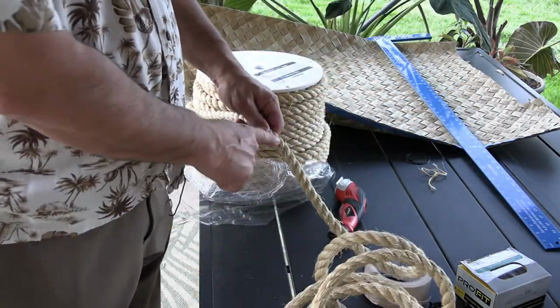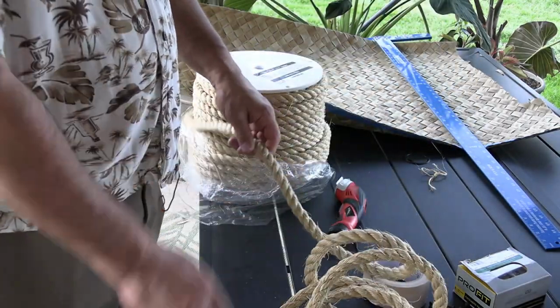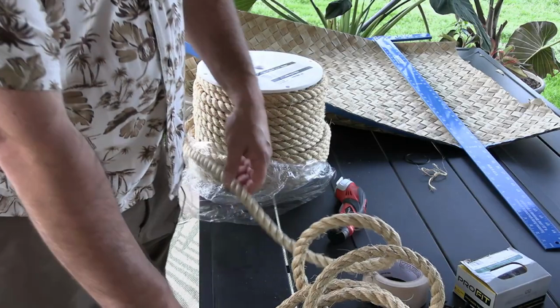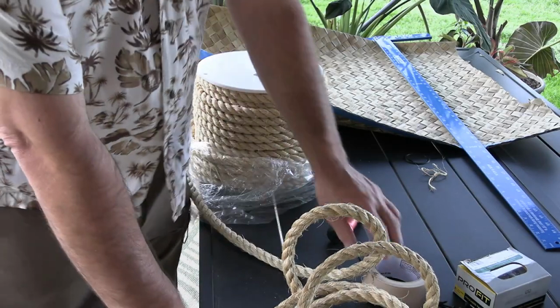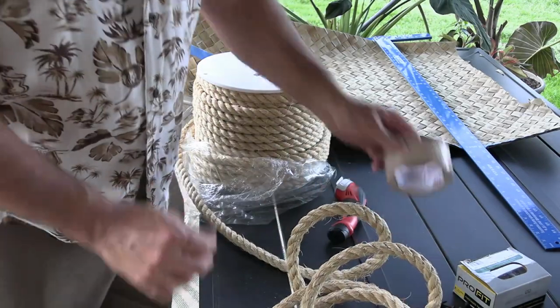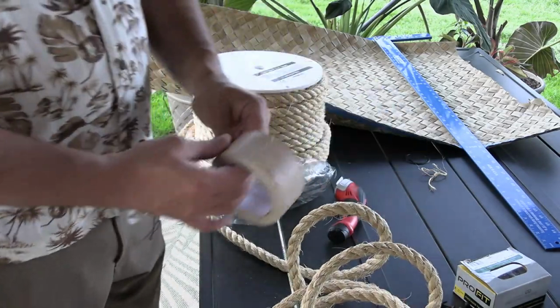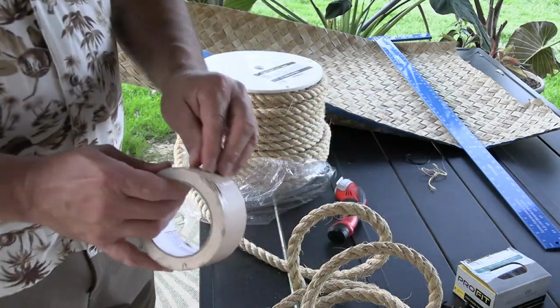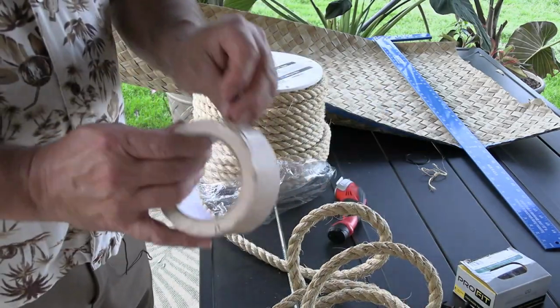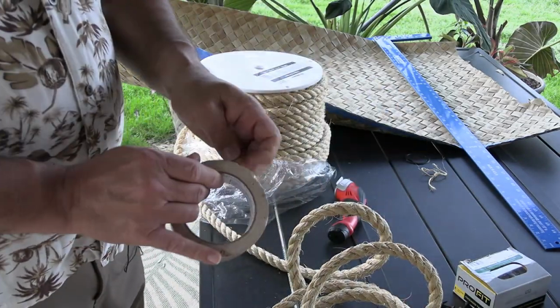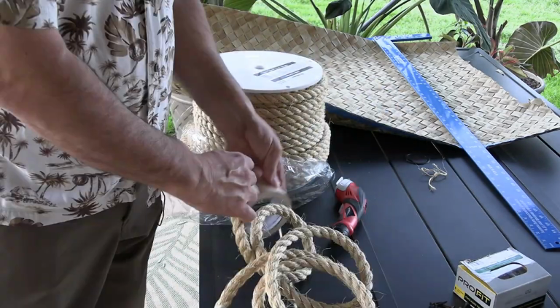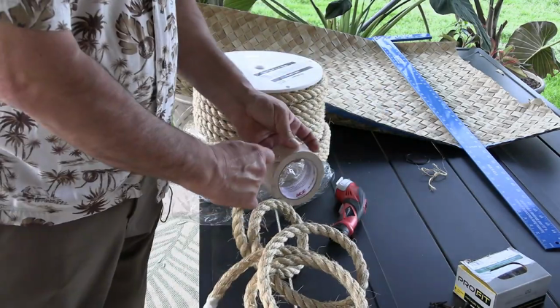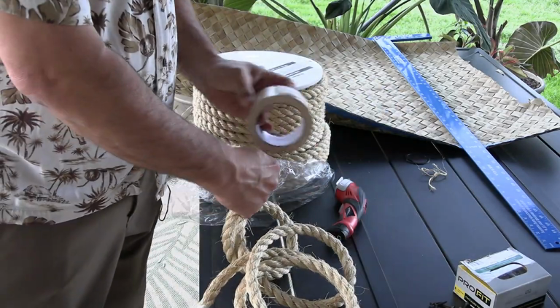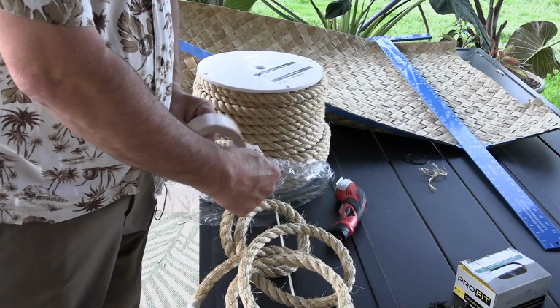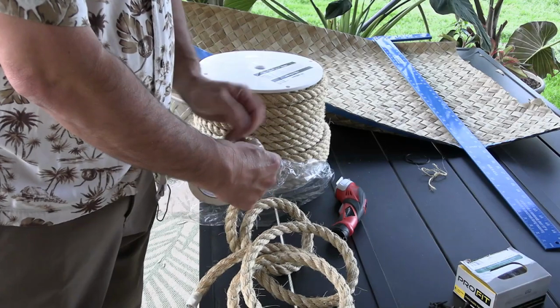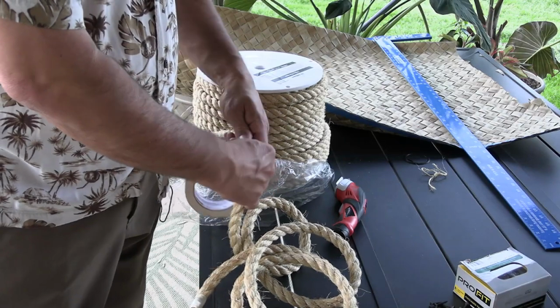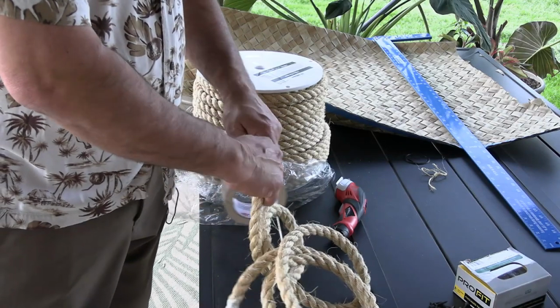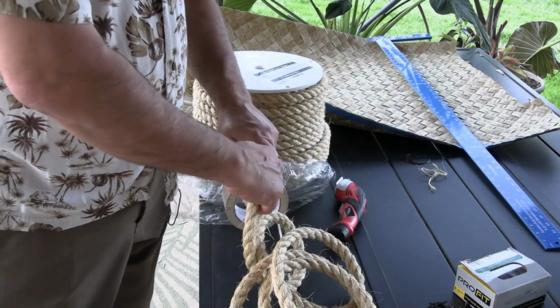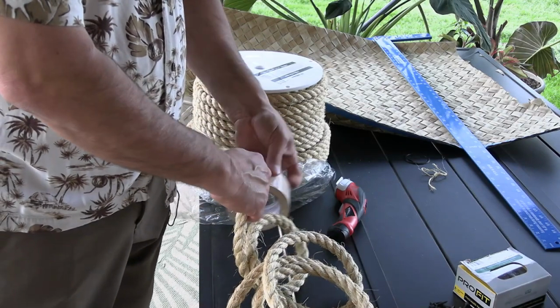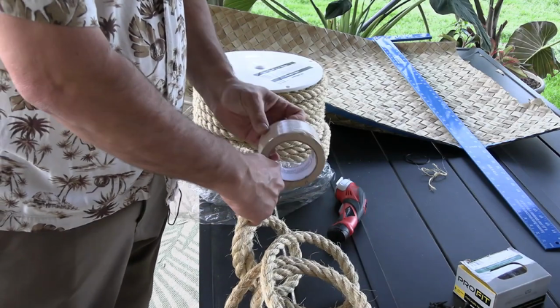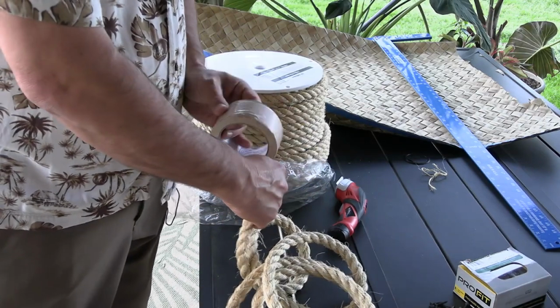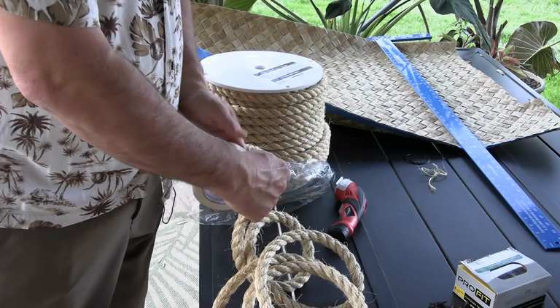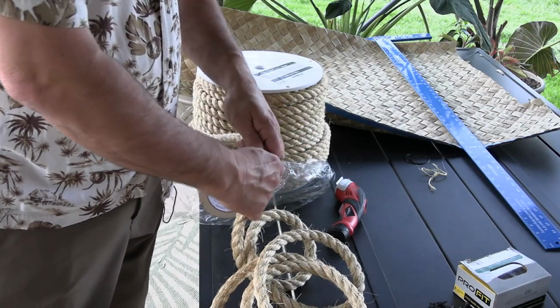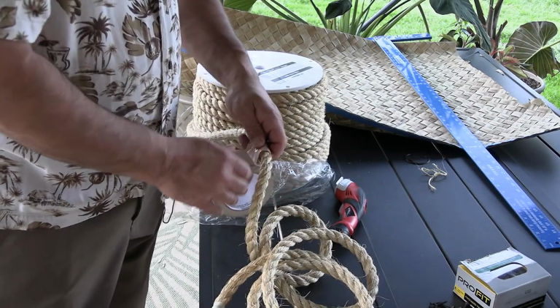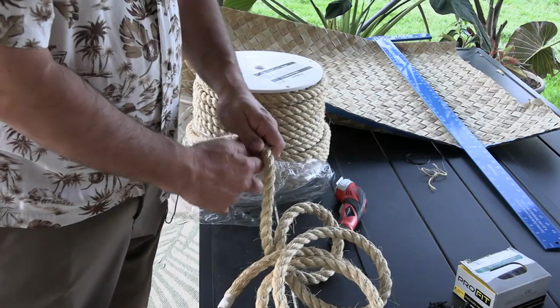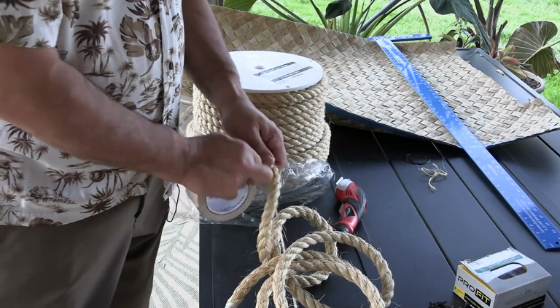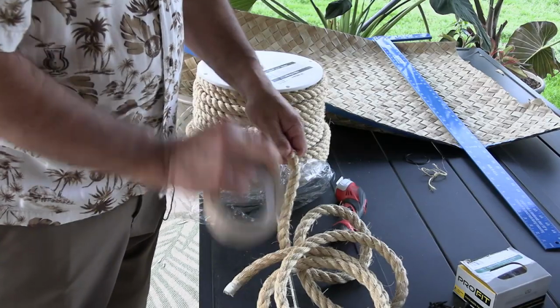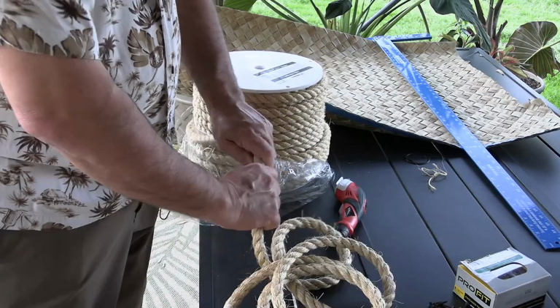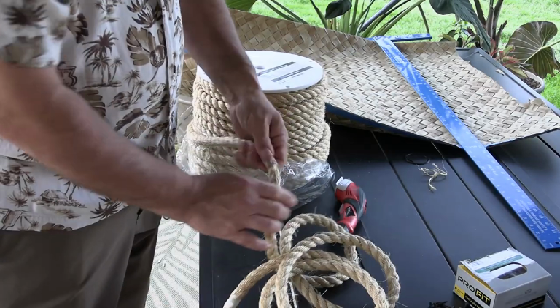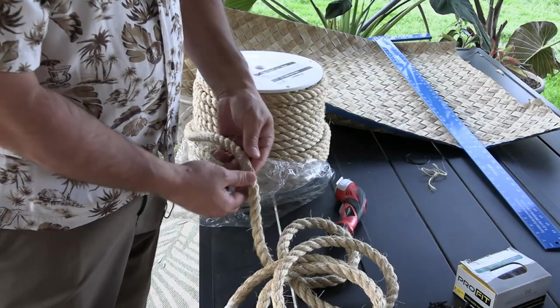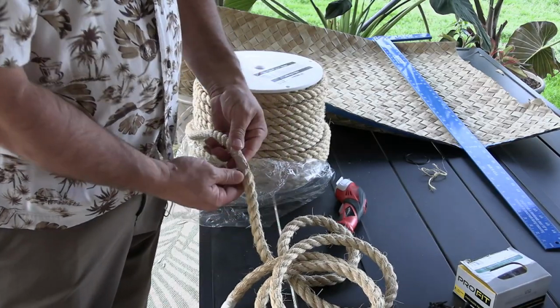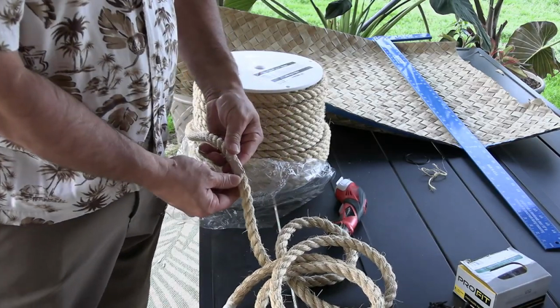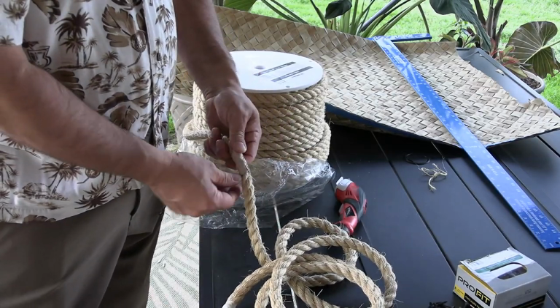Before you cut this stuff, one important thing to remember is to wrap it. I'm going to give it a couple of wraps here. It's going to keep it from fraying, it's going to help hold it tight, and it's going to make your life a whole lot easier.